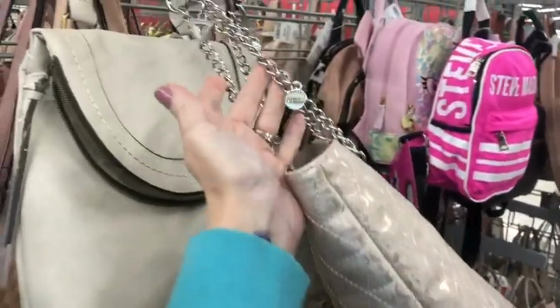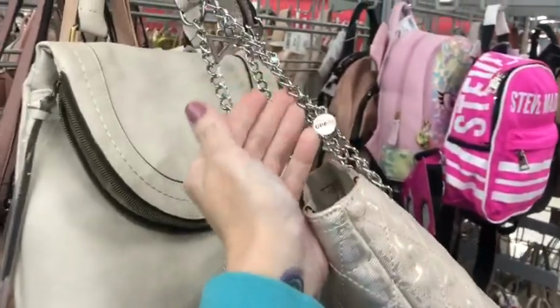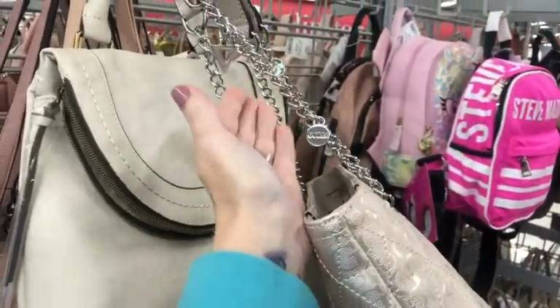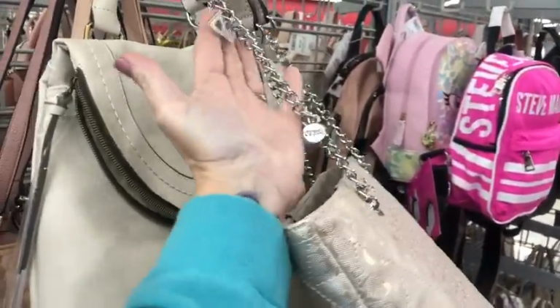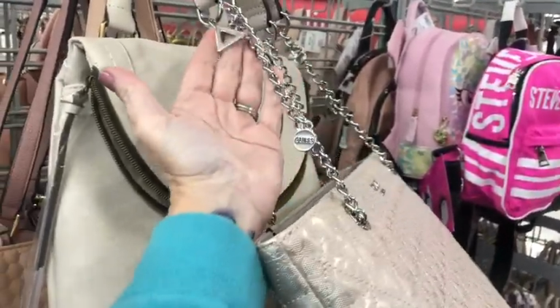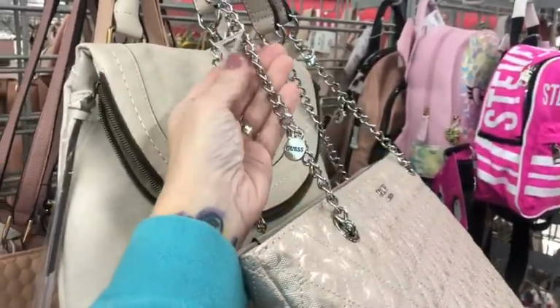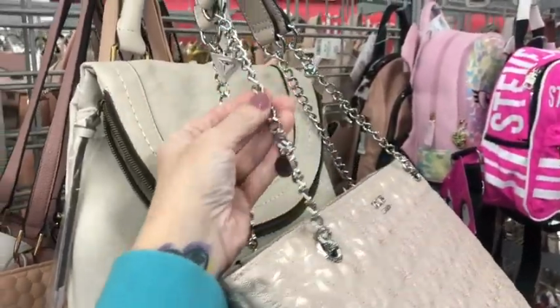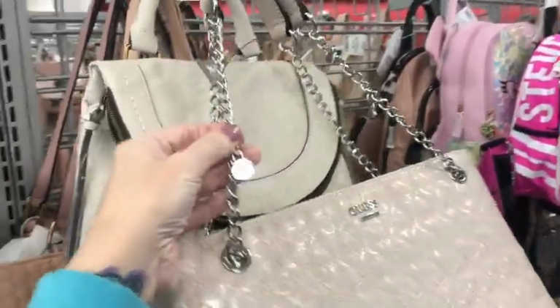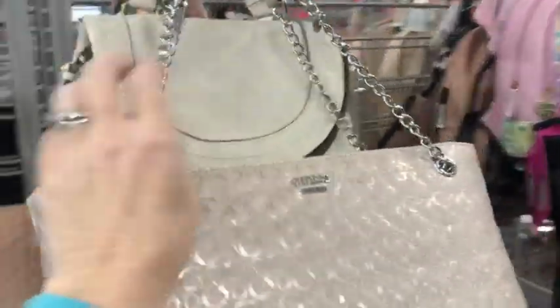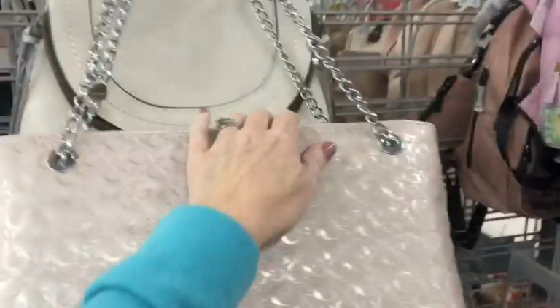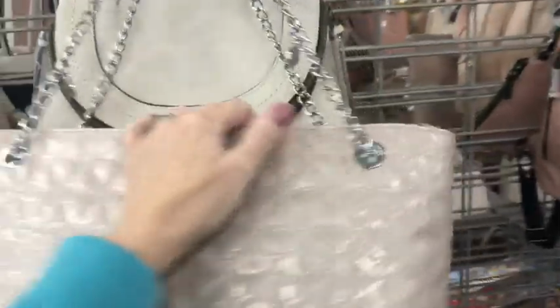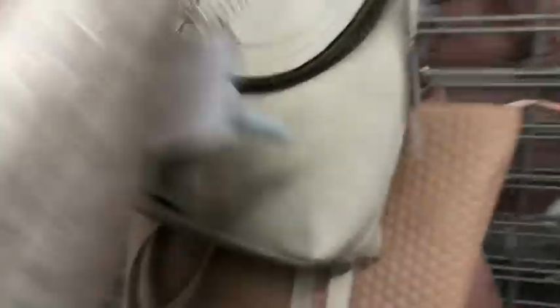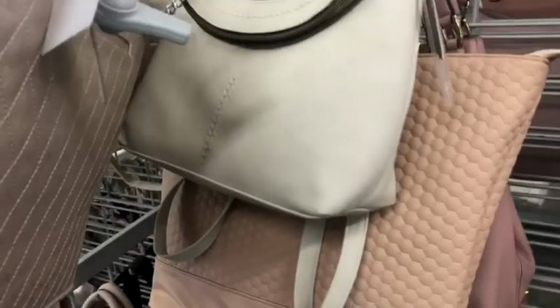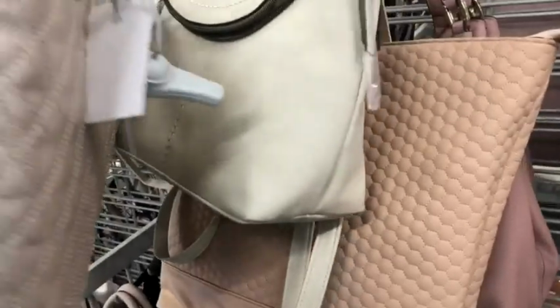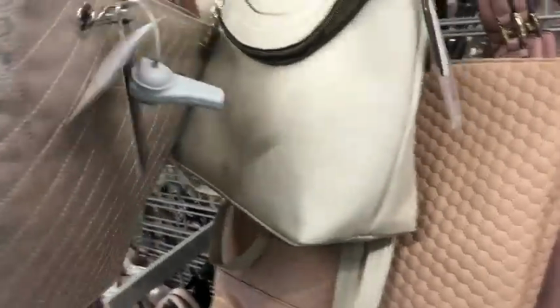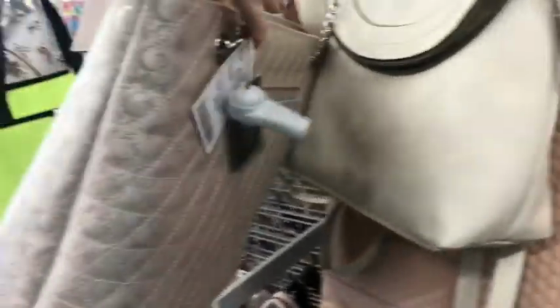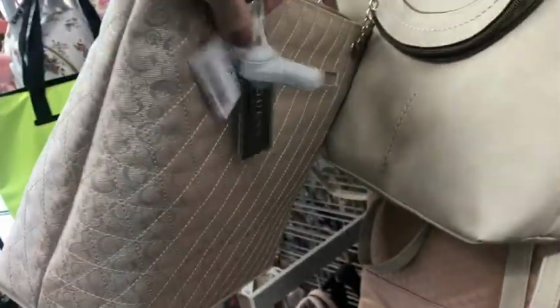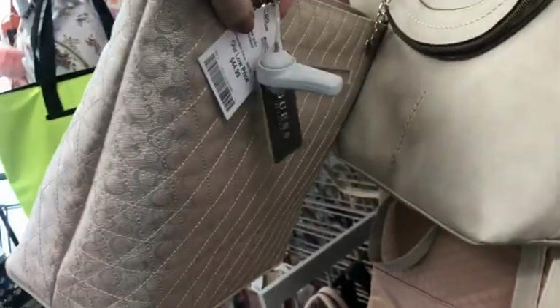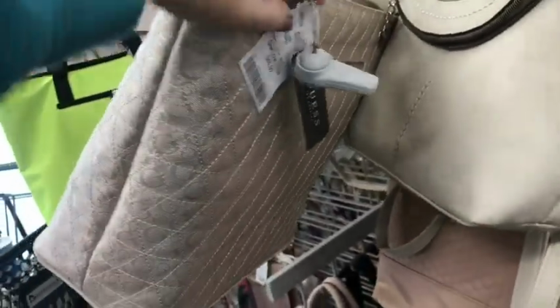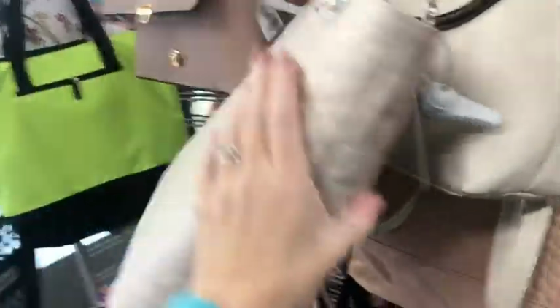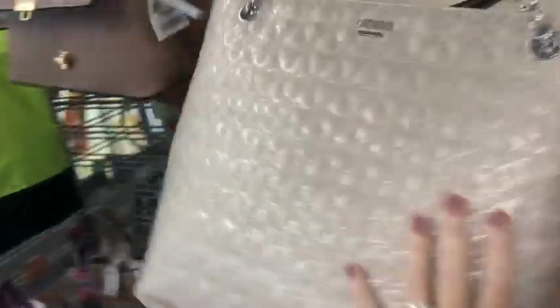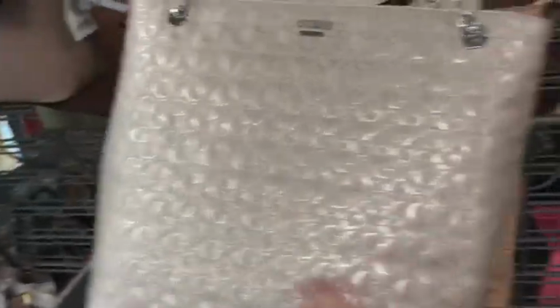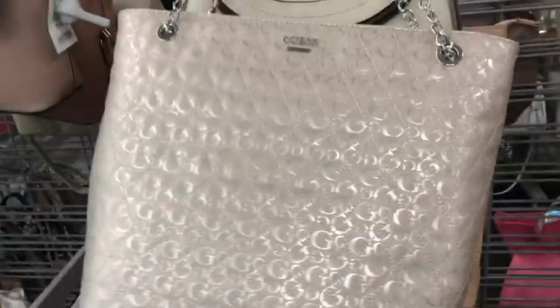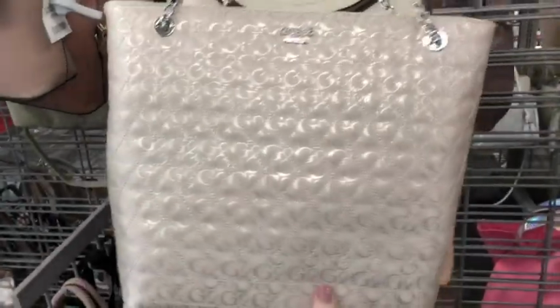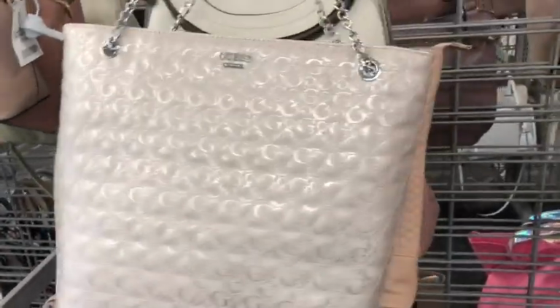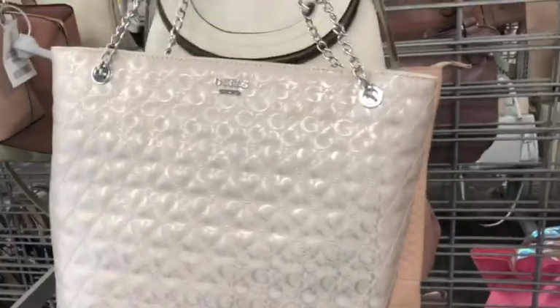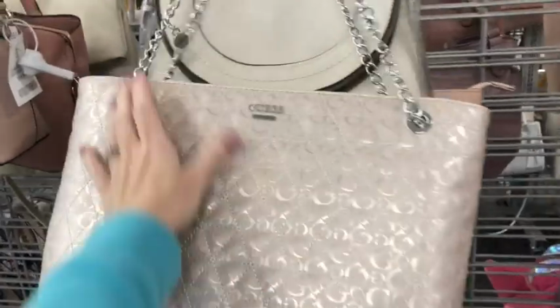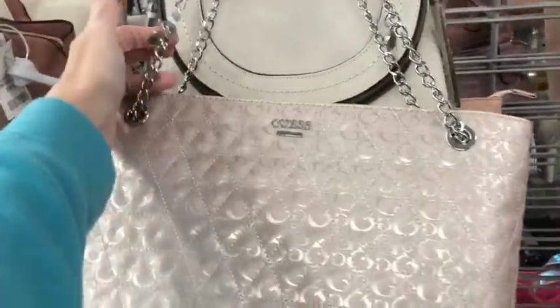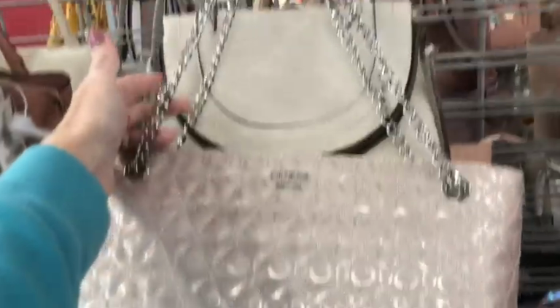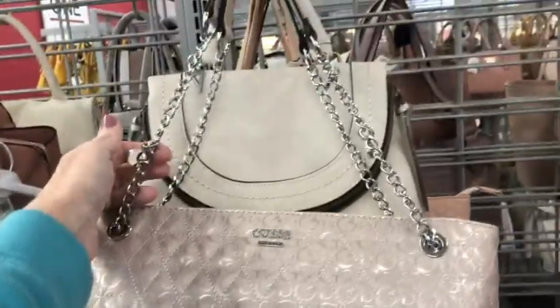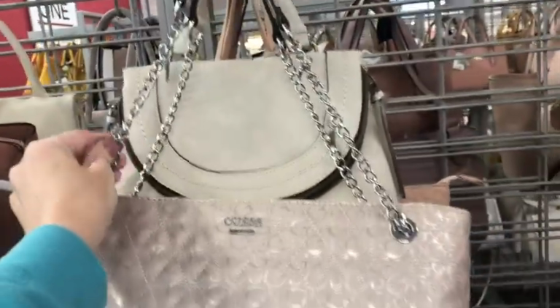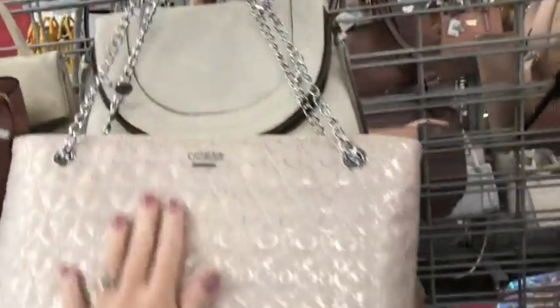This guest tote is so pretty with like a pearl sheen to it. It's really pretty. Silver chain, and it's got little charms on those chain handles. And it is $45. It's really, really cute. I love this.